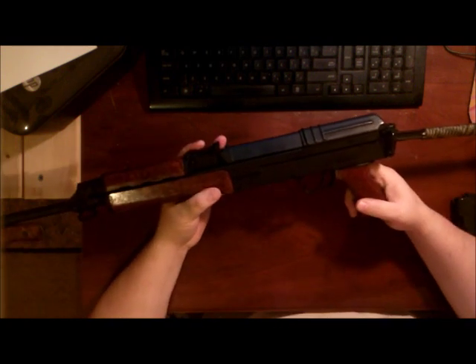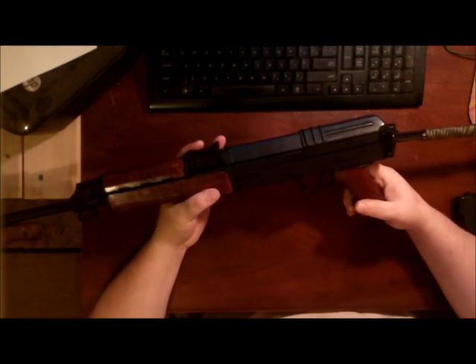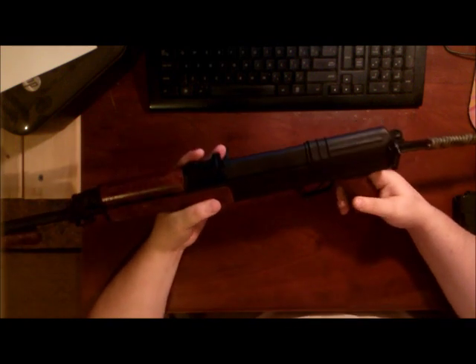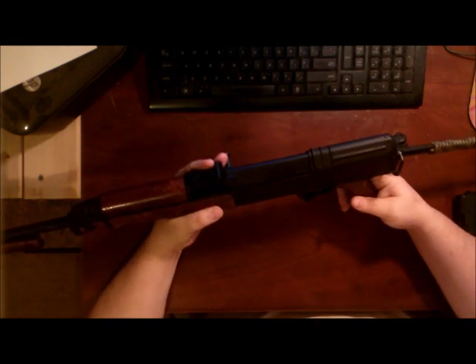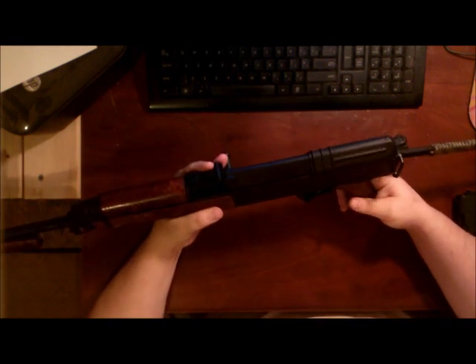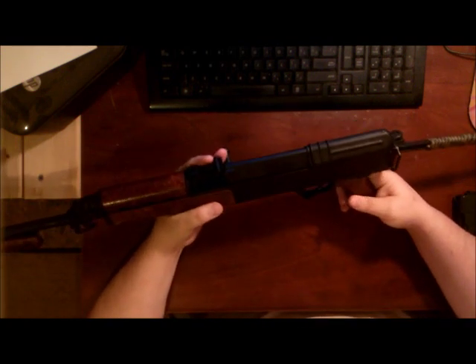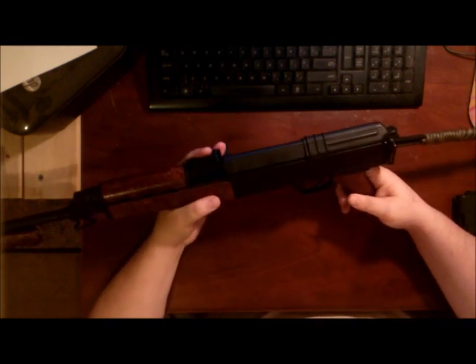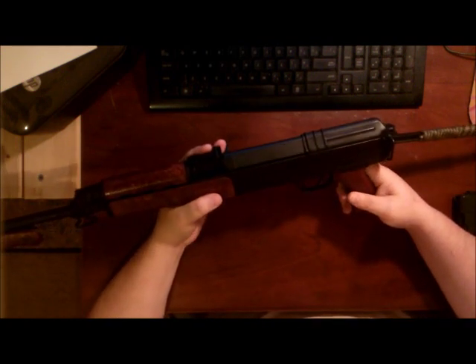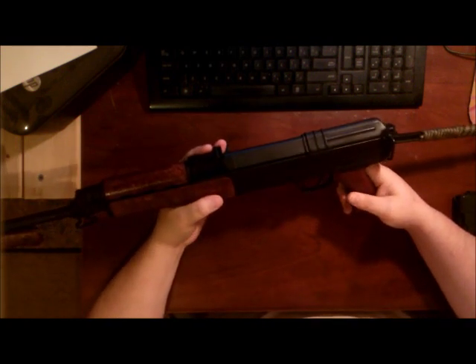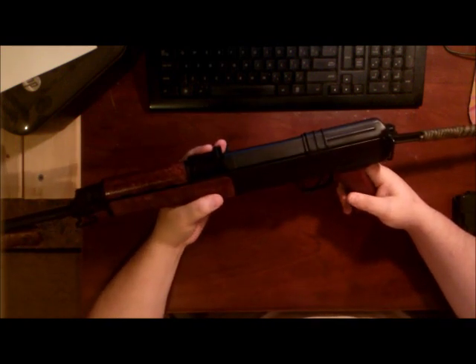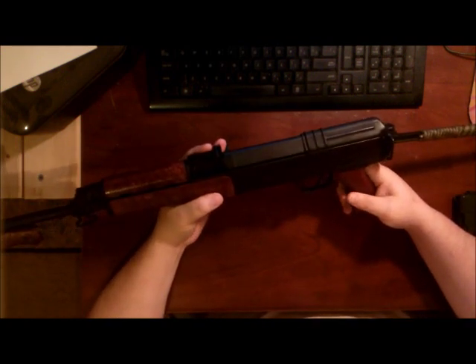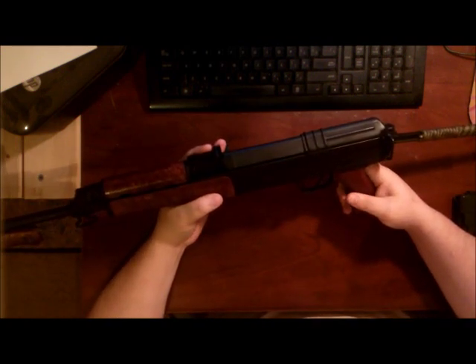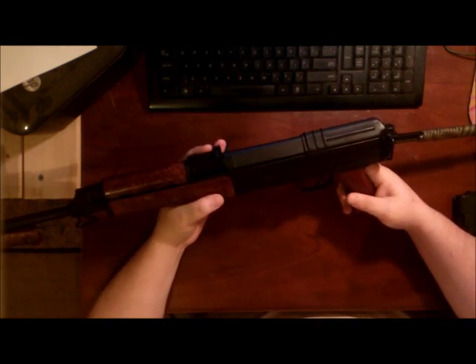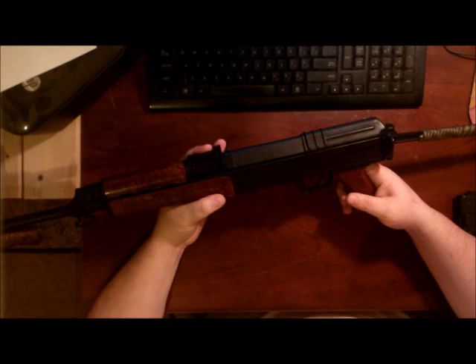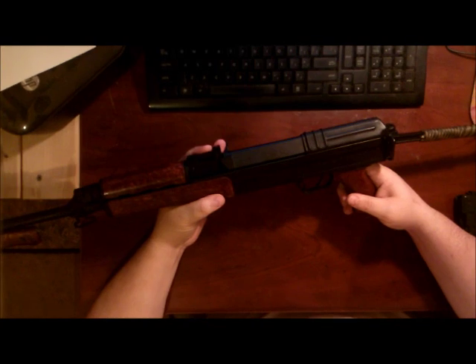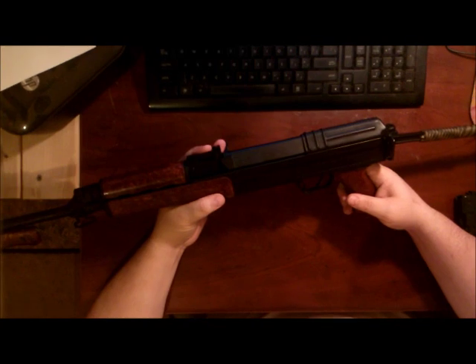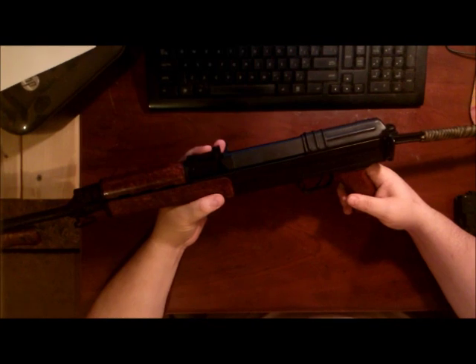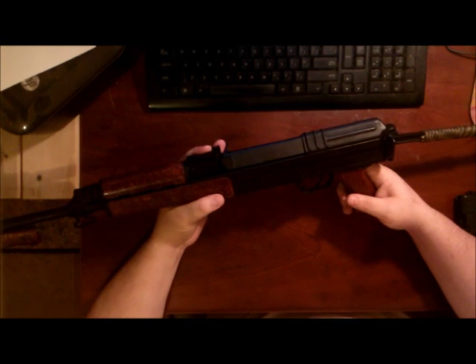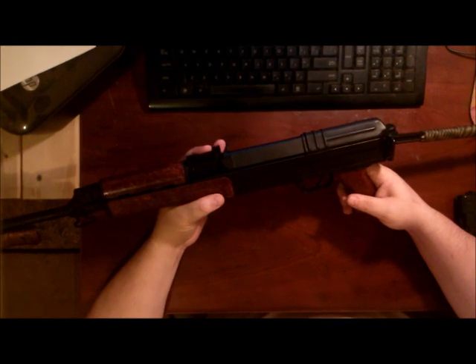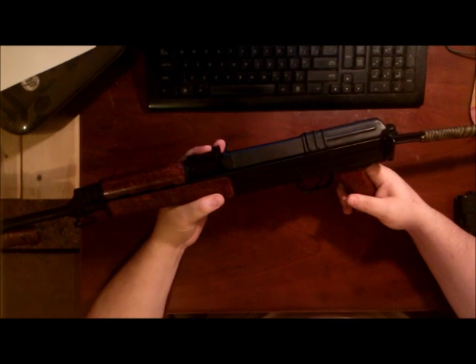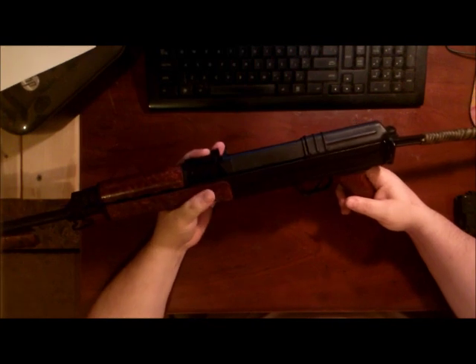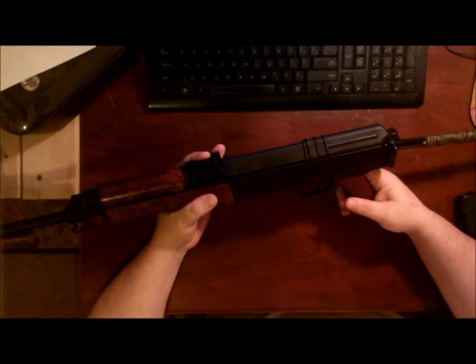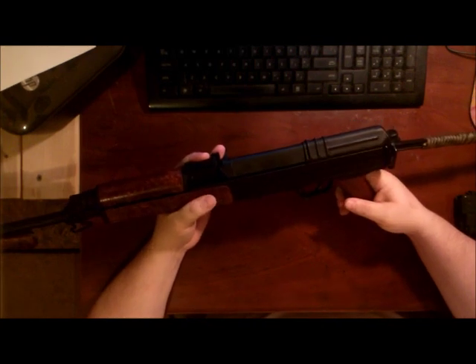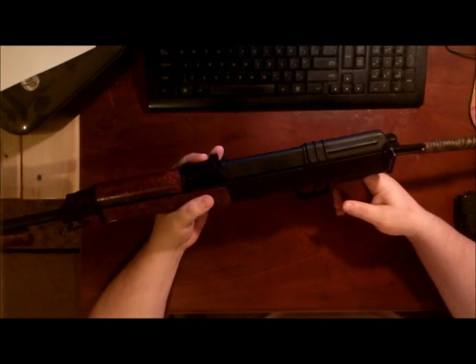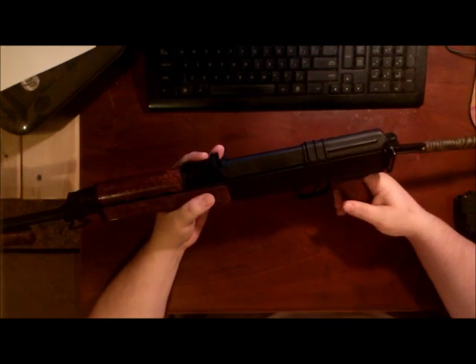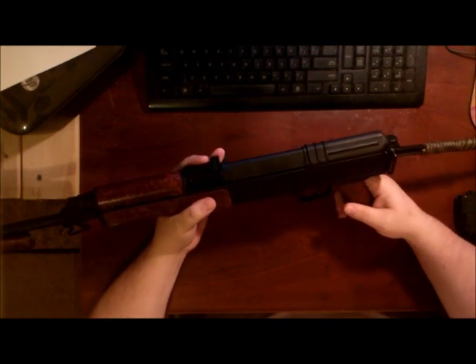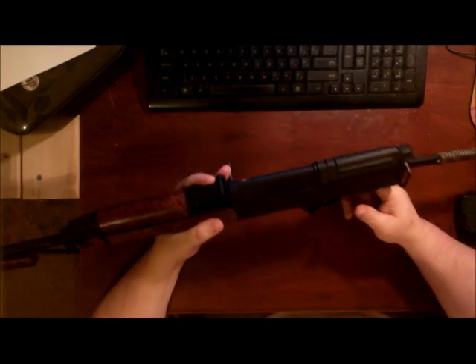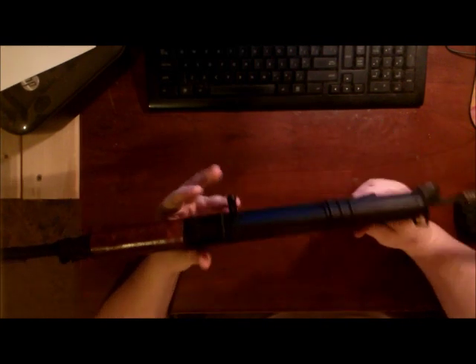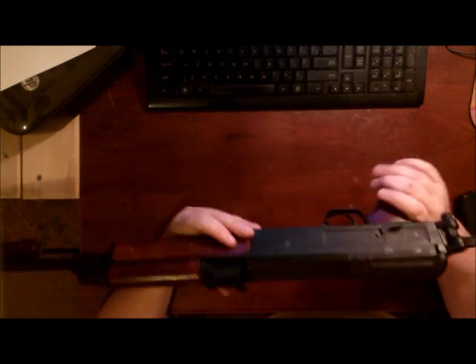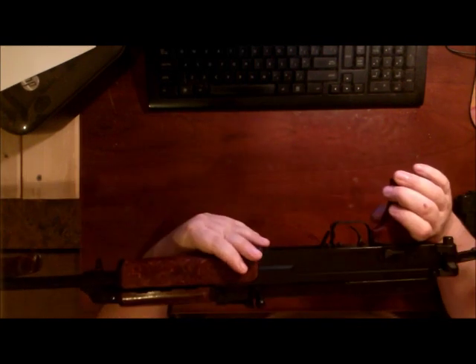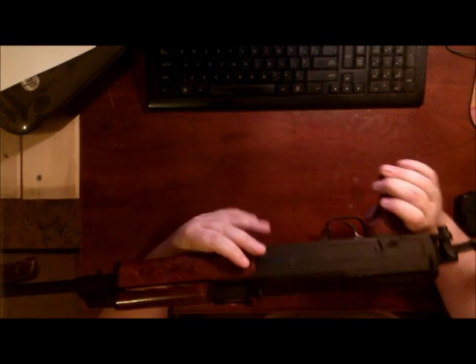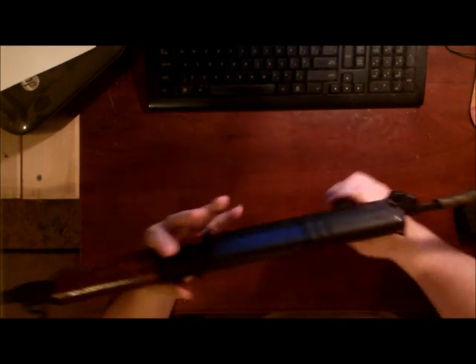That is my VZ2008. I love the gun. I have a short video shooting it coming up next, so enjoy. Thank you Classic for delivering another good quality firearm.